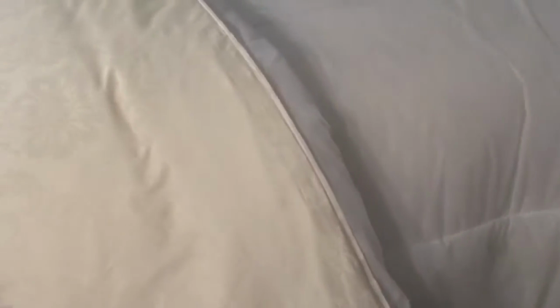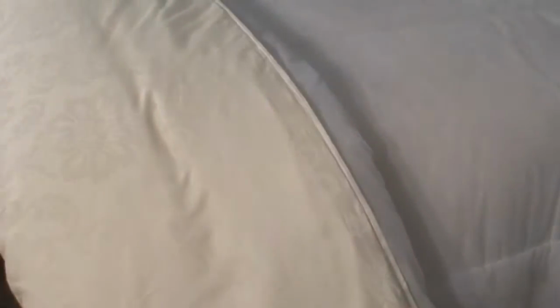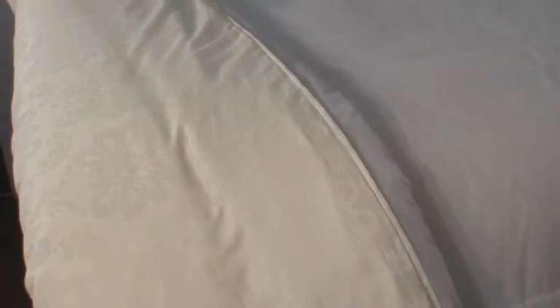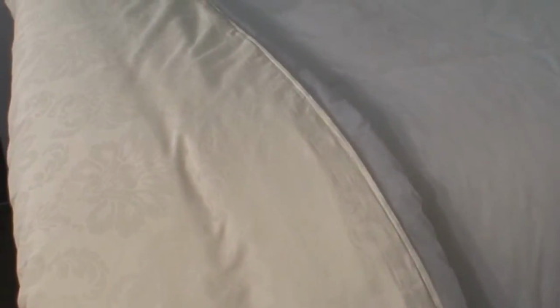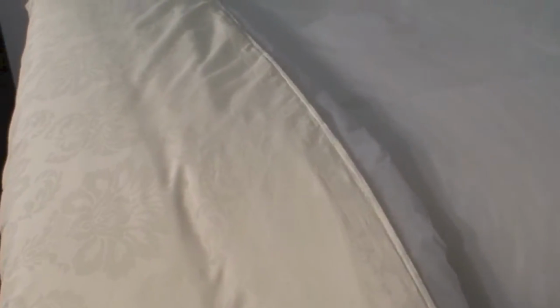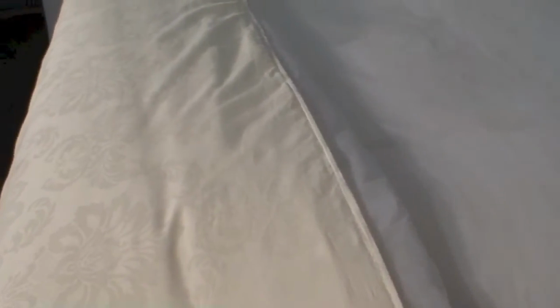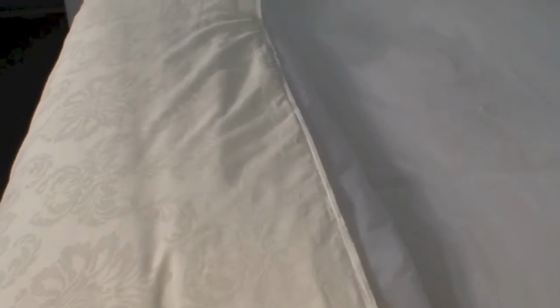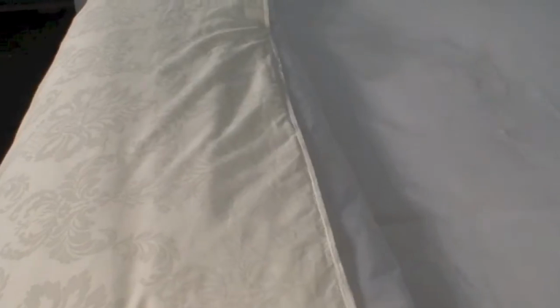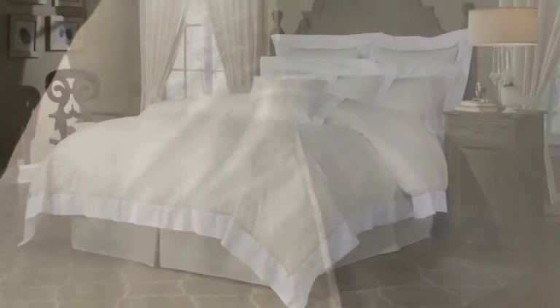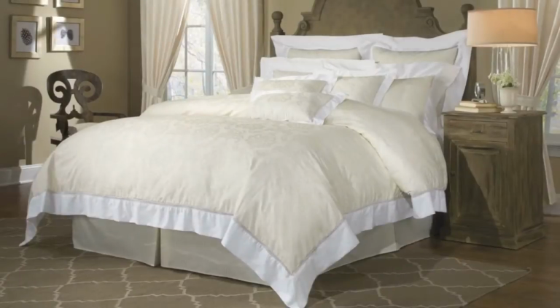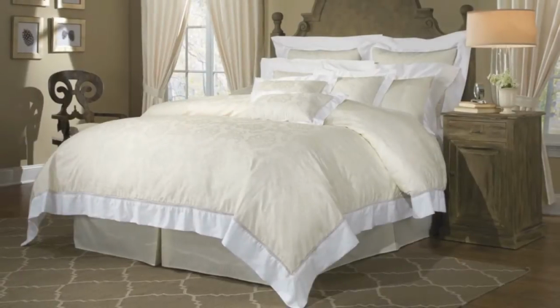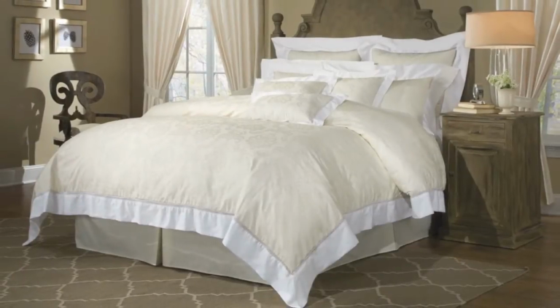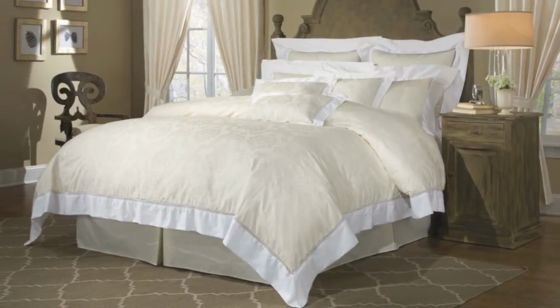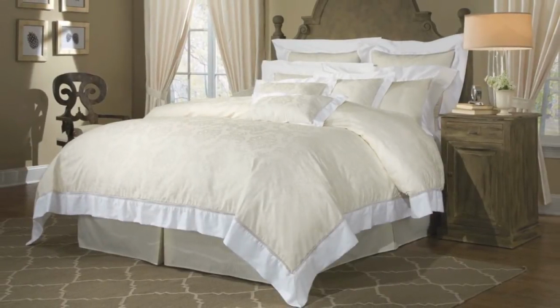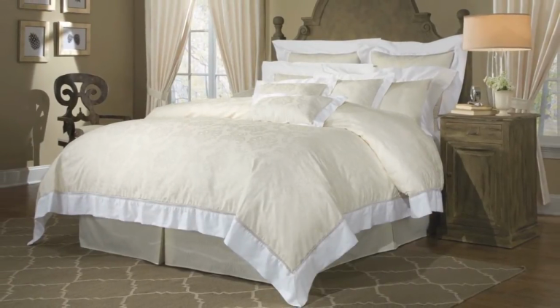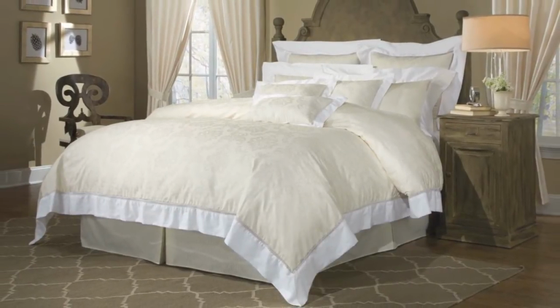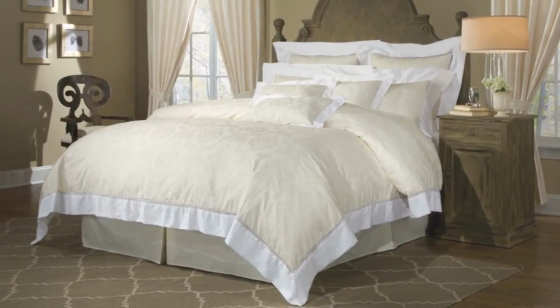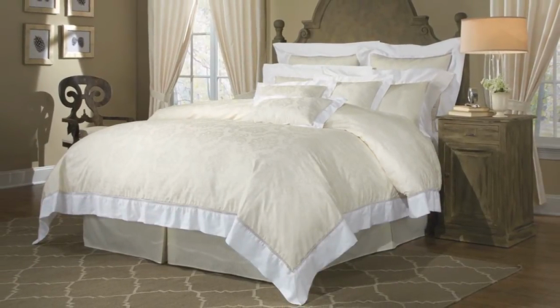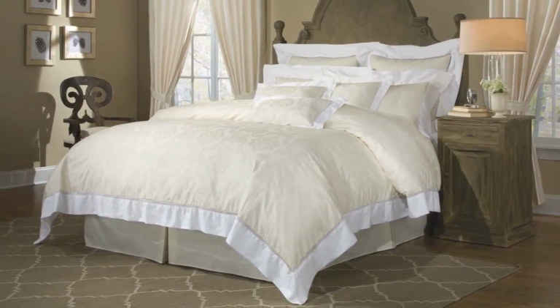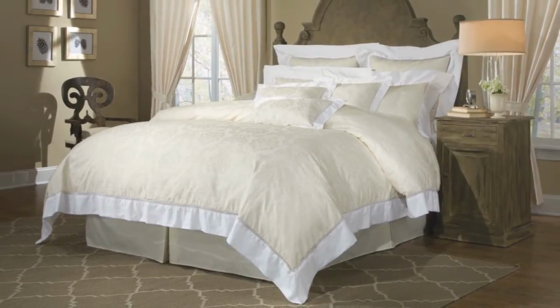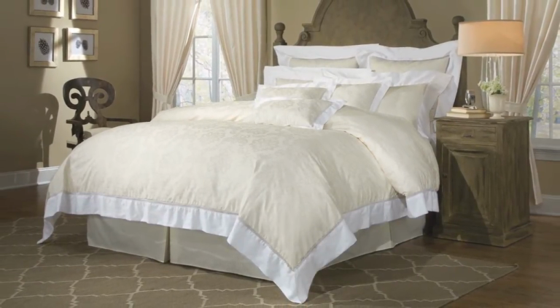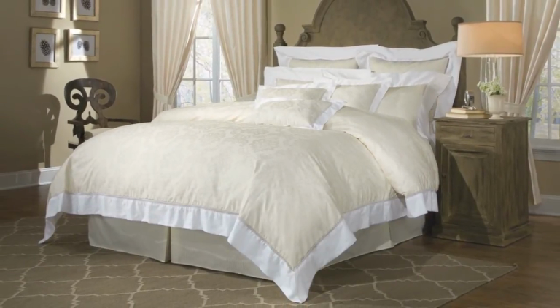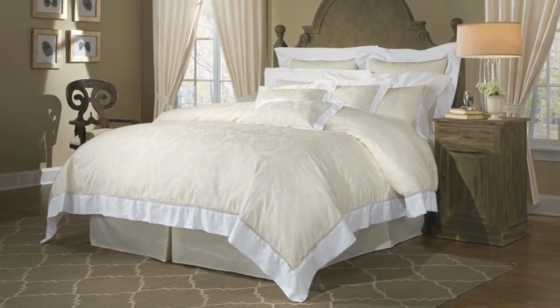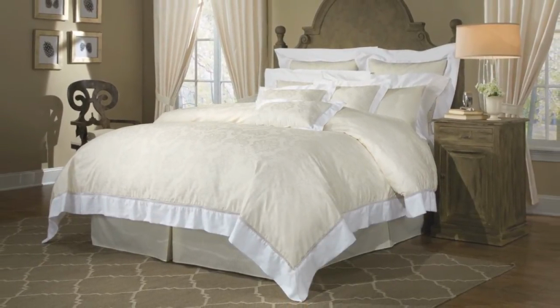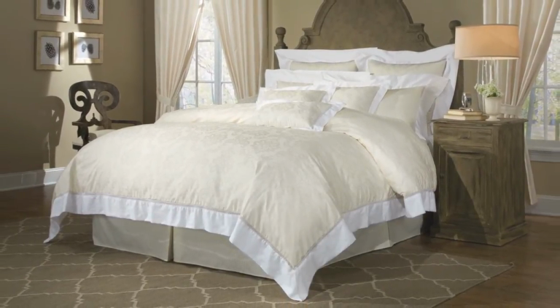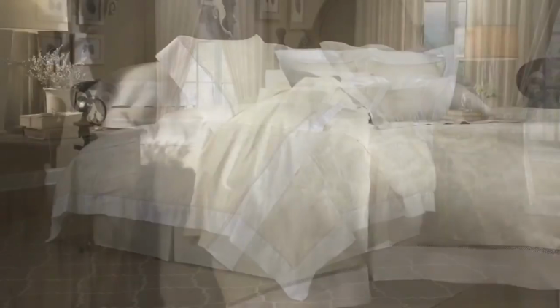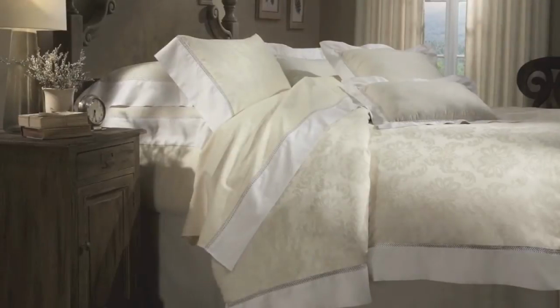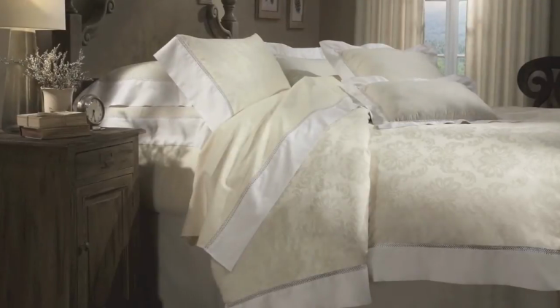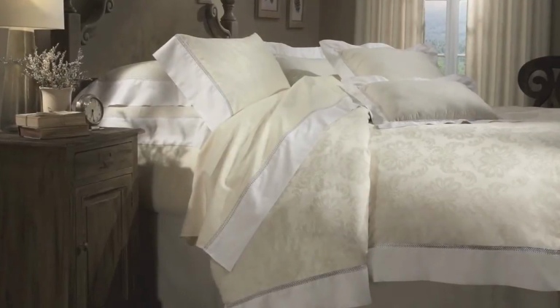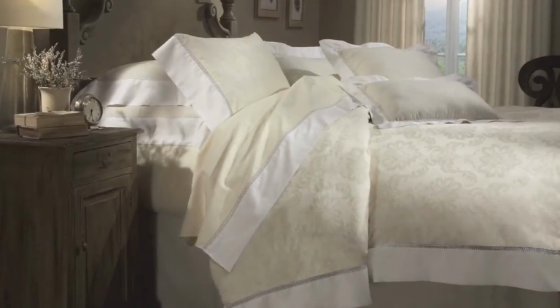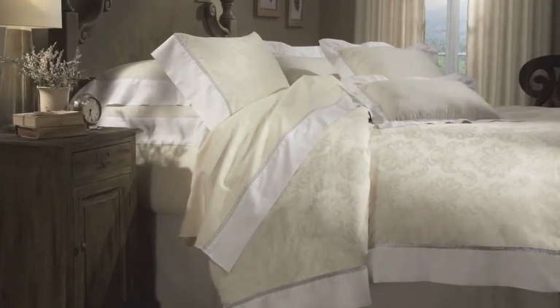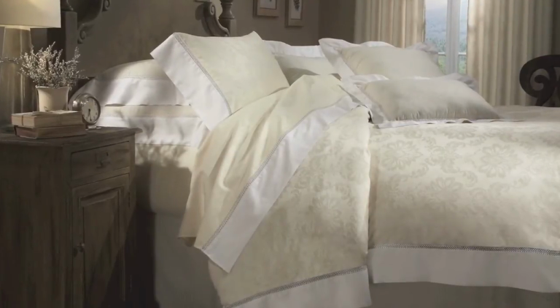Now you can enjoy the beauty of Veritex design with any comforter you like. We invite you to try our unique and innovative Undercover Comforter System.